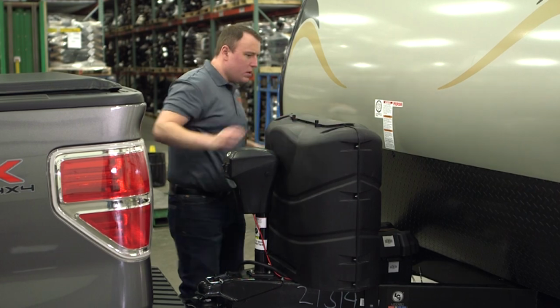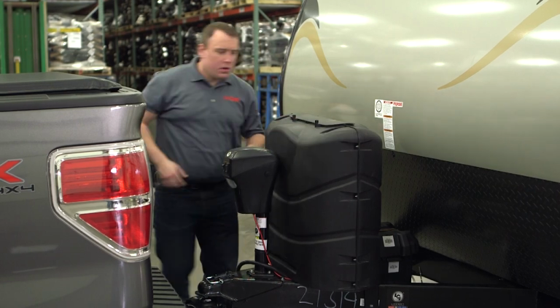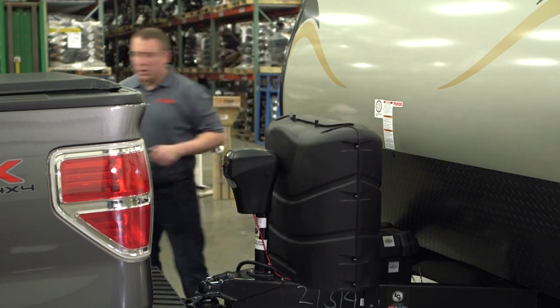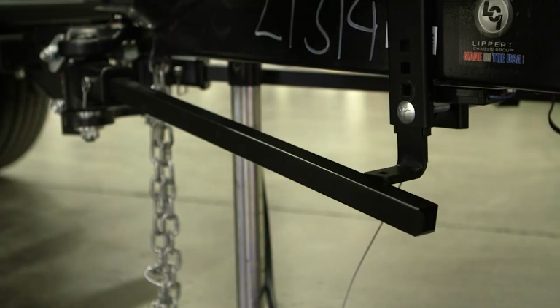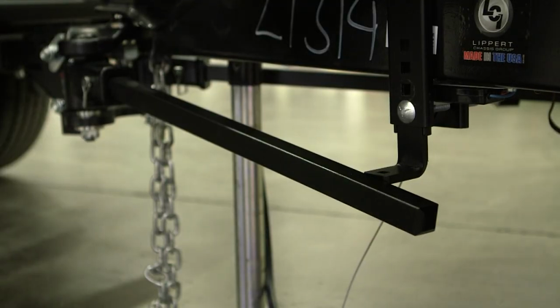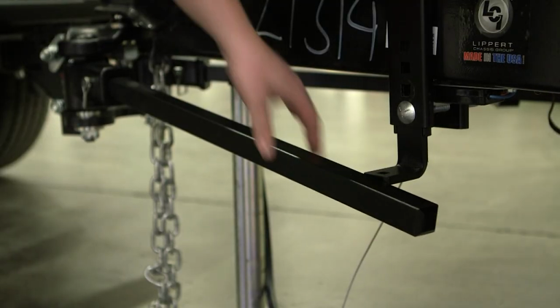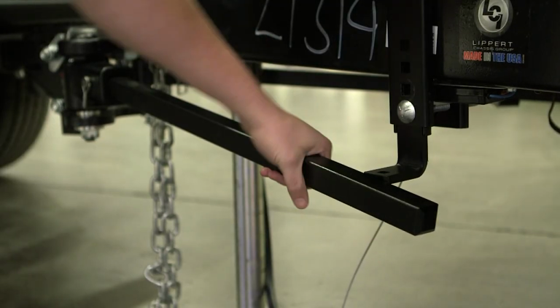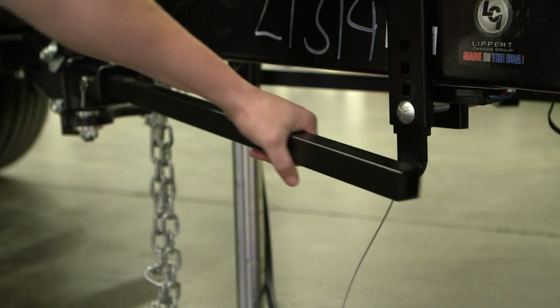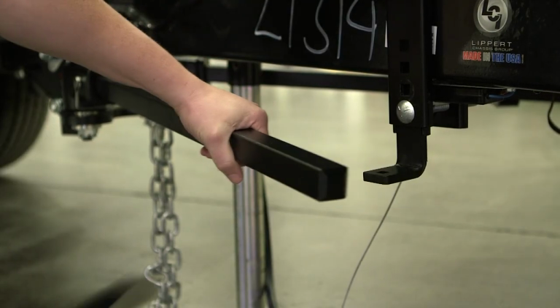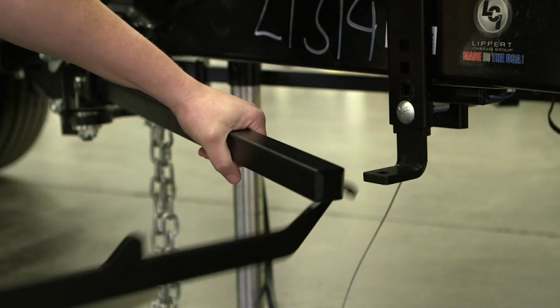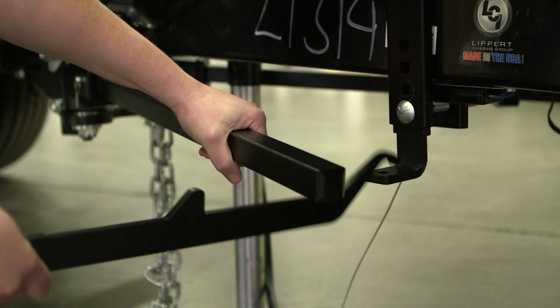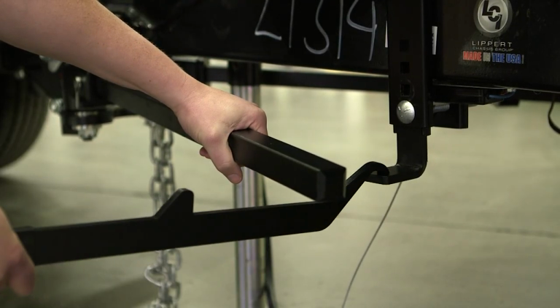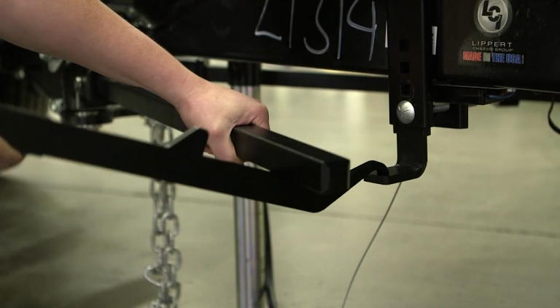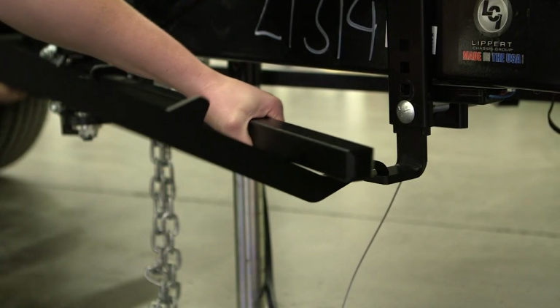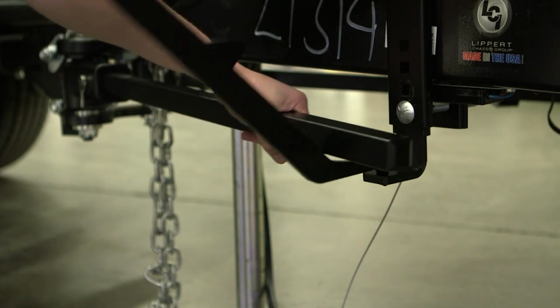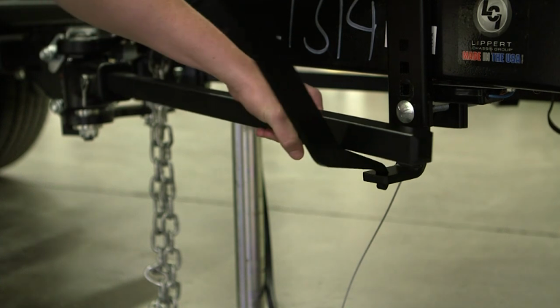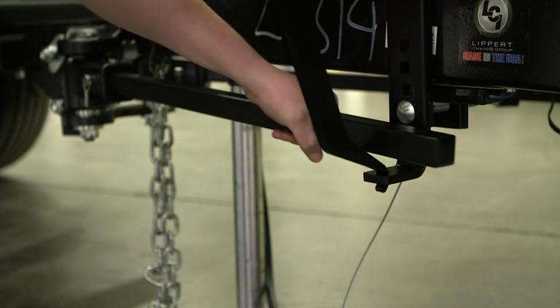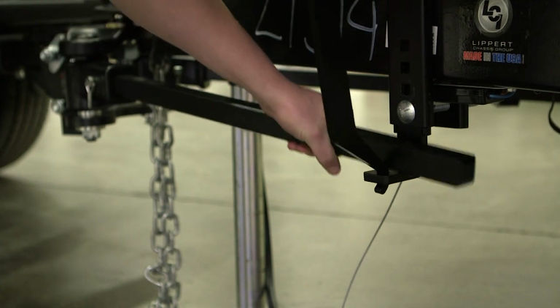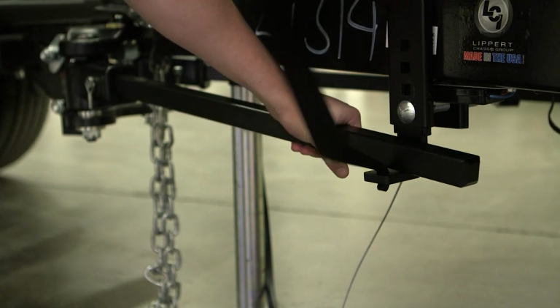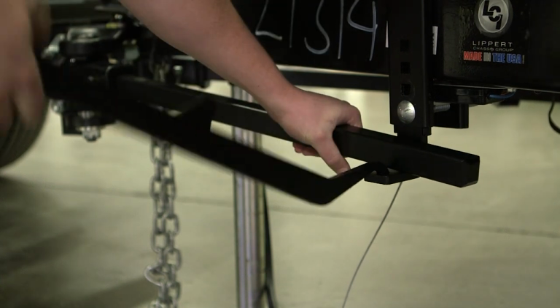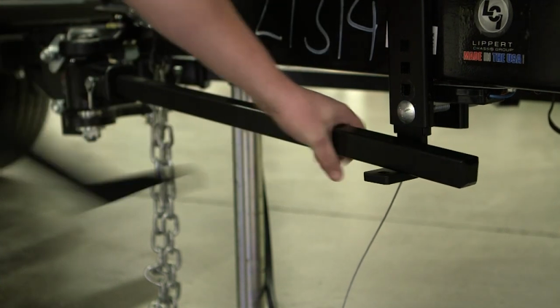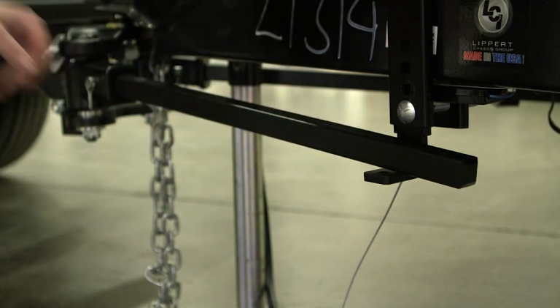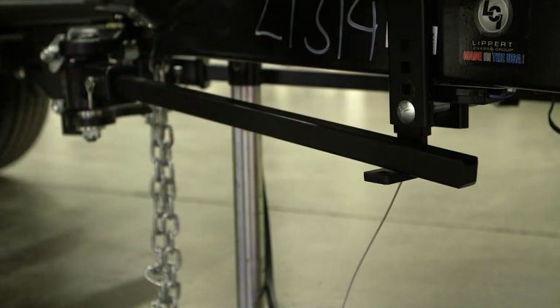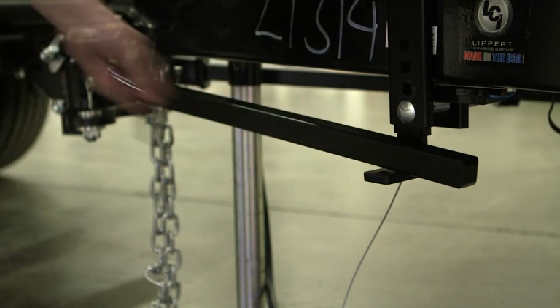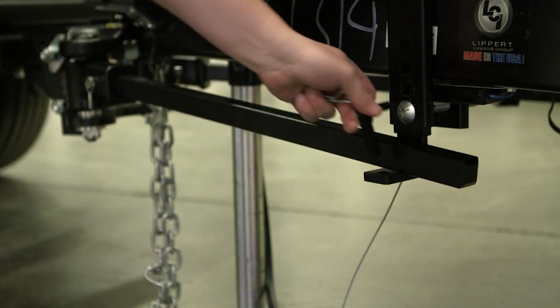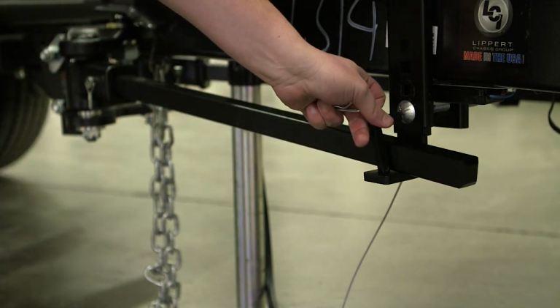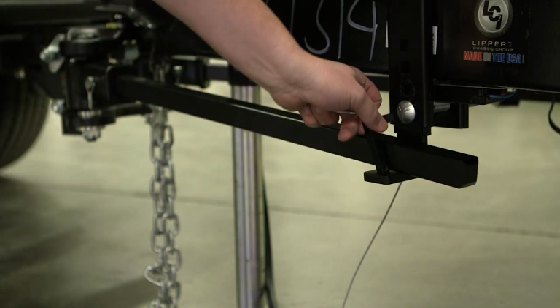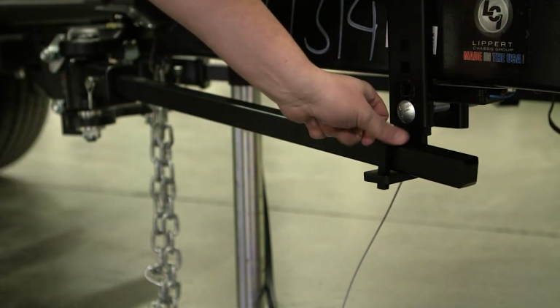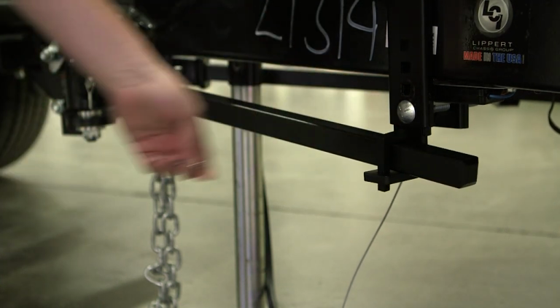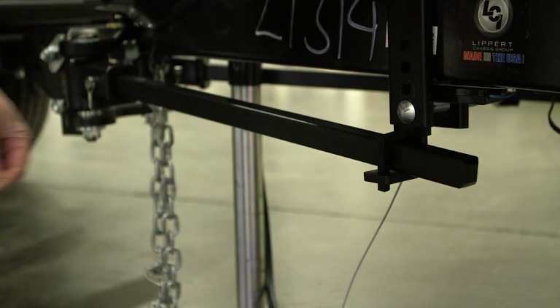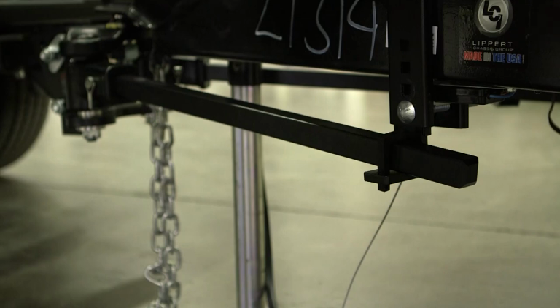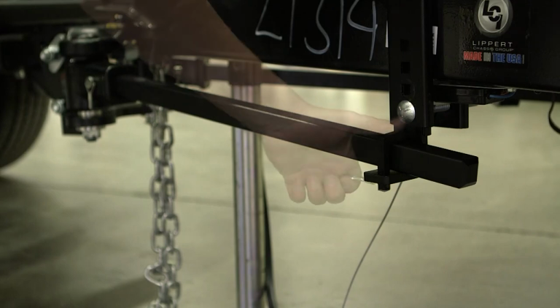To raise the spring bar, pull the bar out from the A-frame and hook the lift bar into the L bracket. Rotate the handle up. Secure the spring bar by installing the retainer clip and cotter pin.